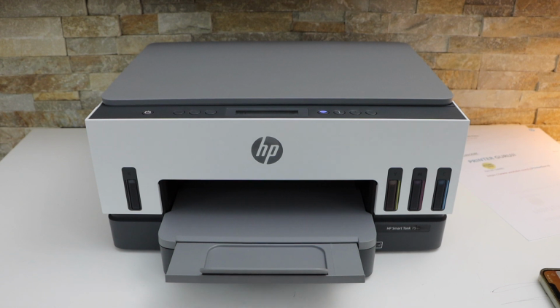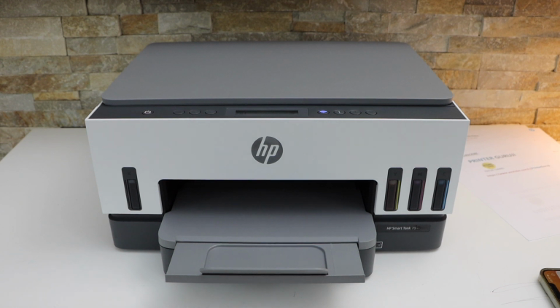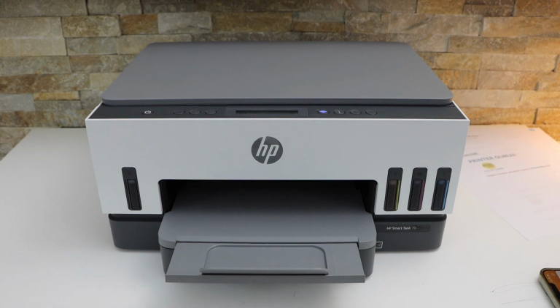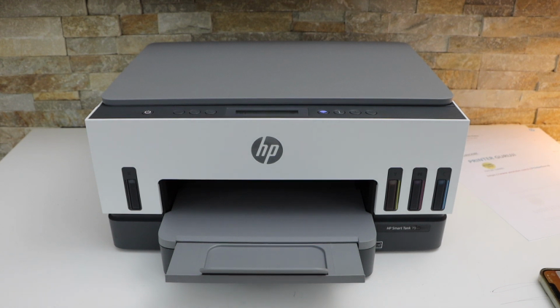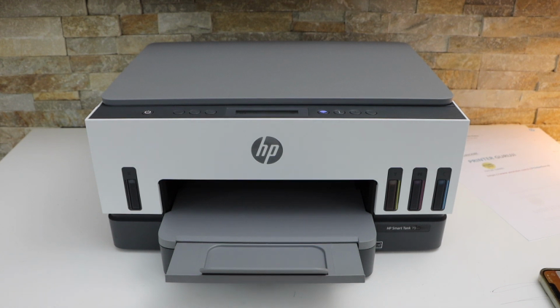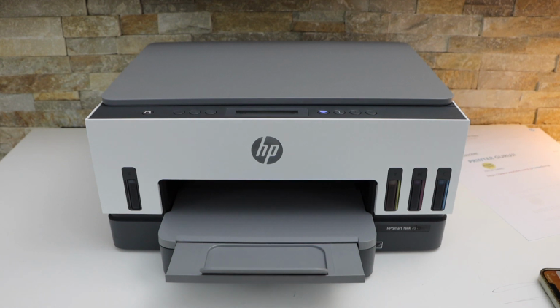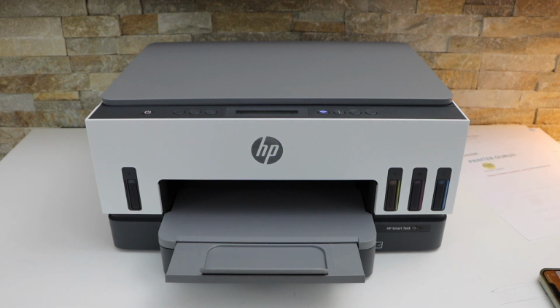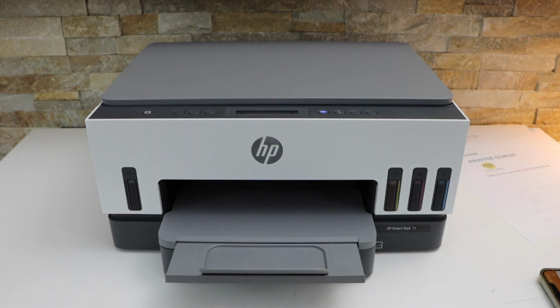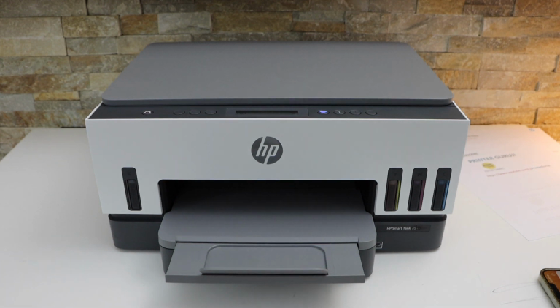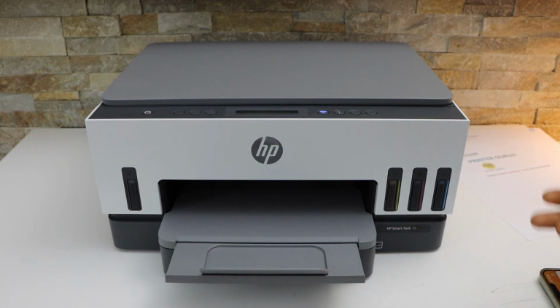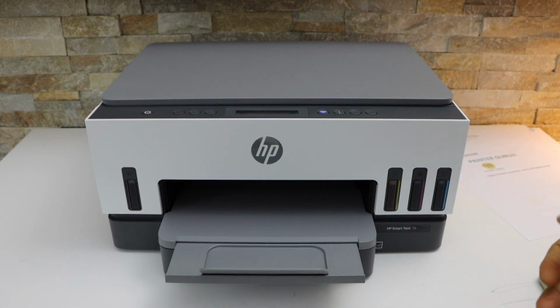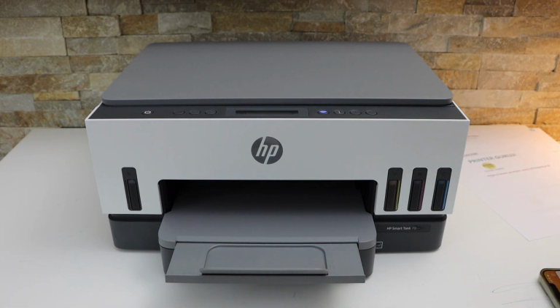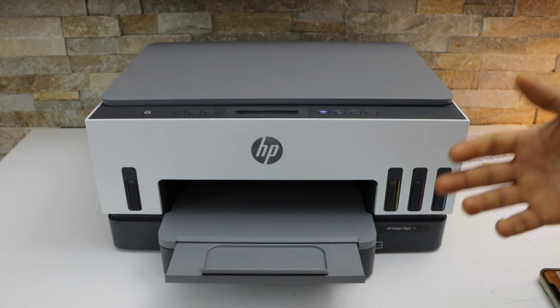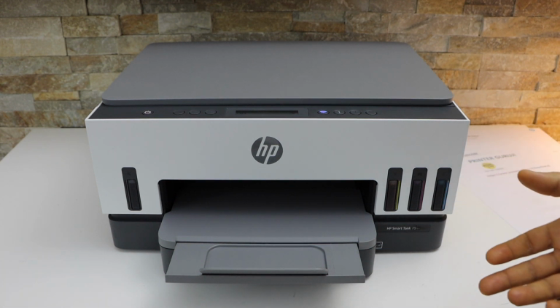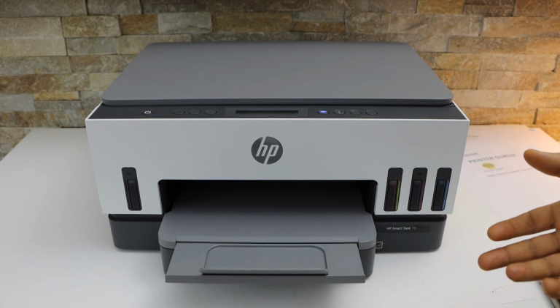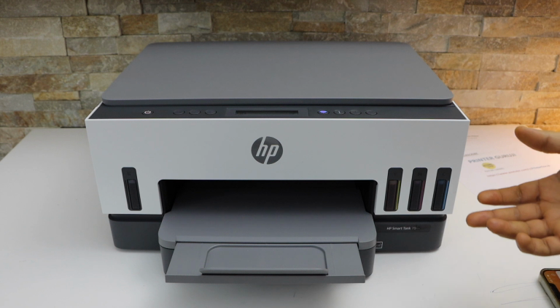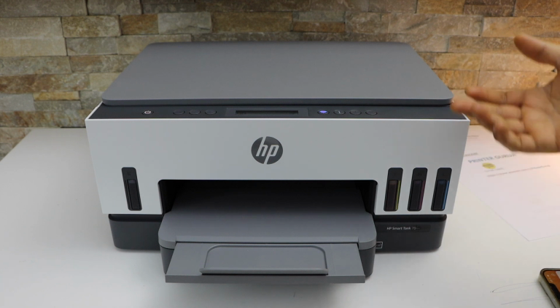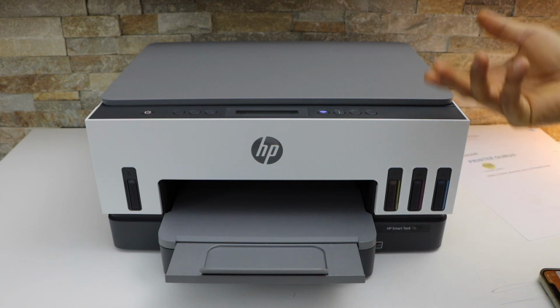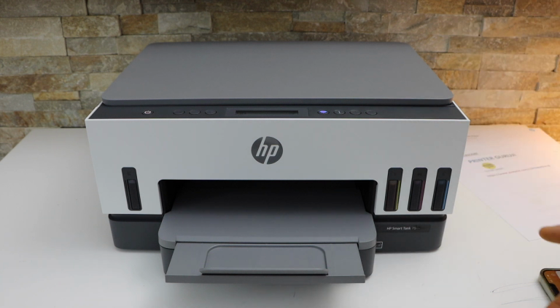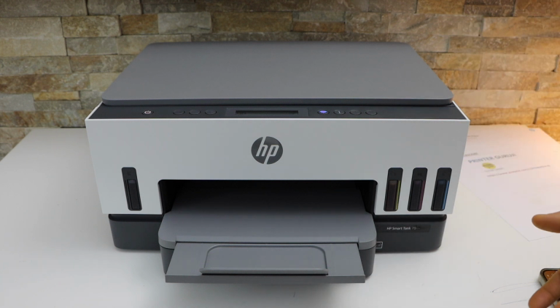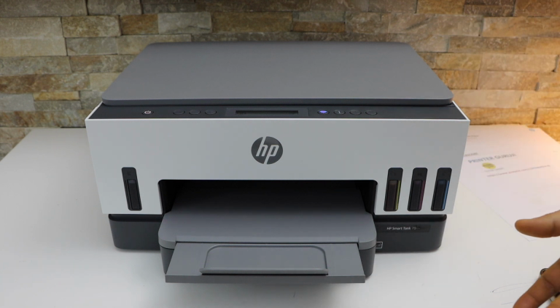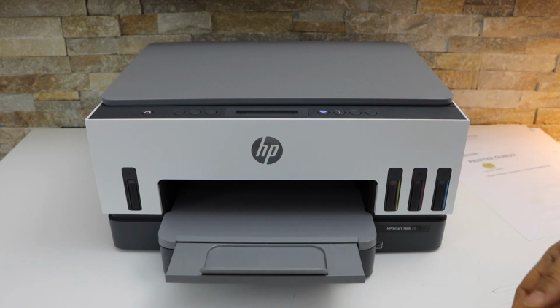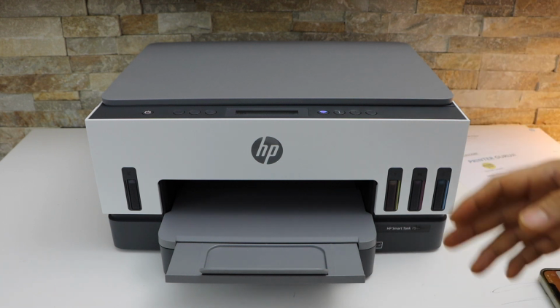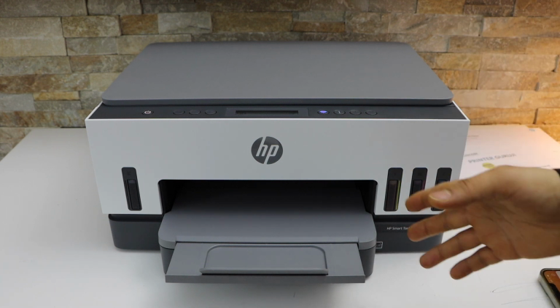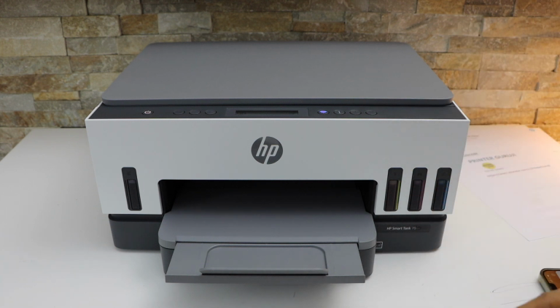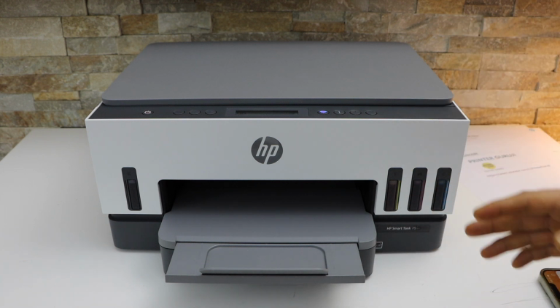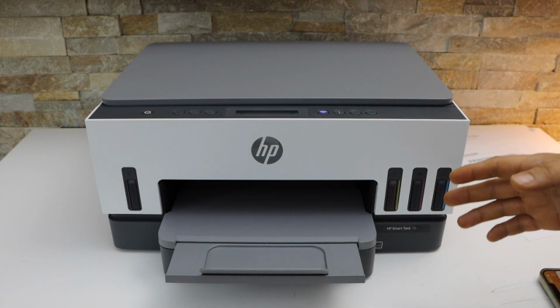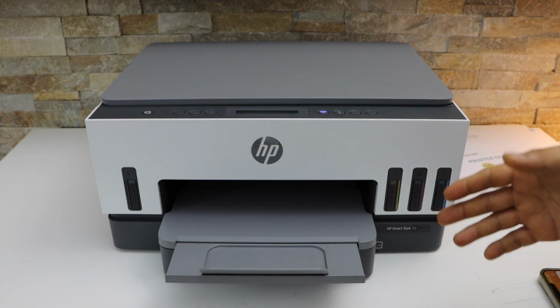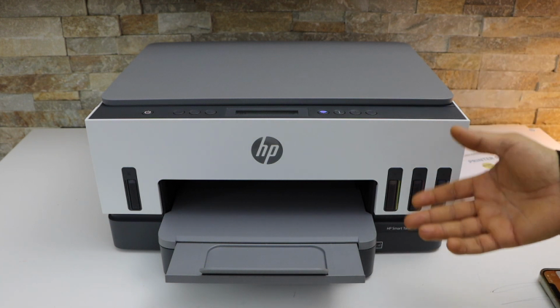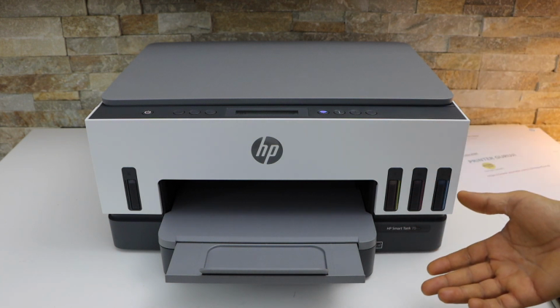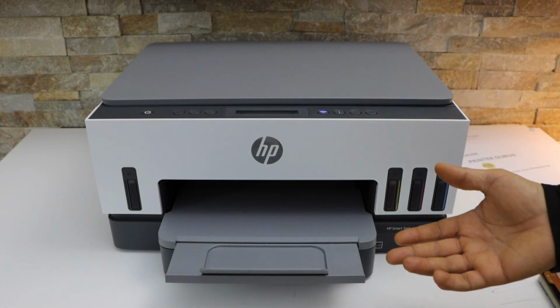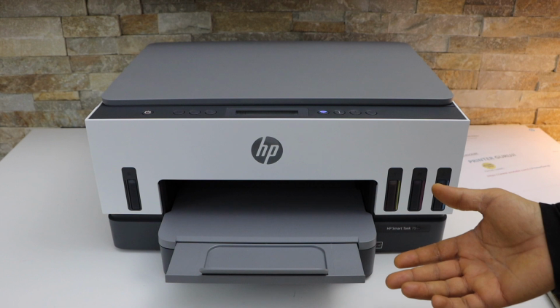In today's video I'm going to show you how to do the scanning of multiple pages and save it as a single PDF file with your HP Smart Tank 7005 printer.